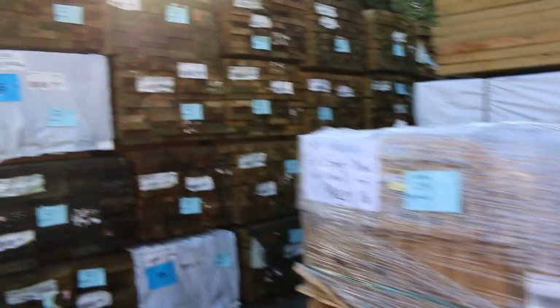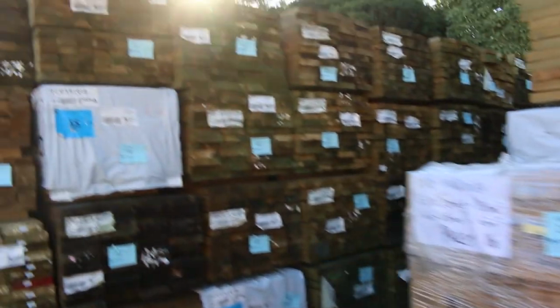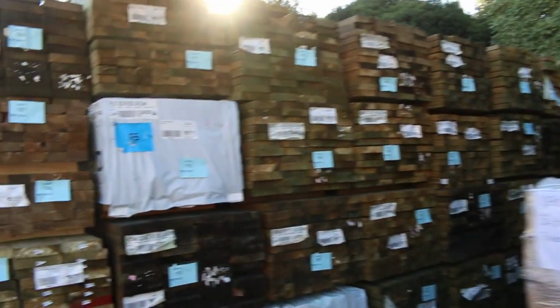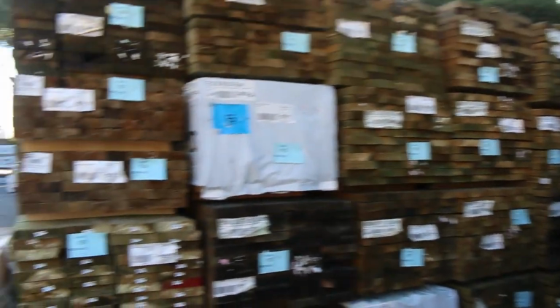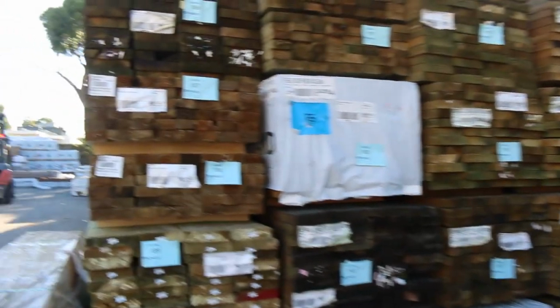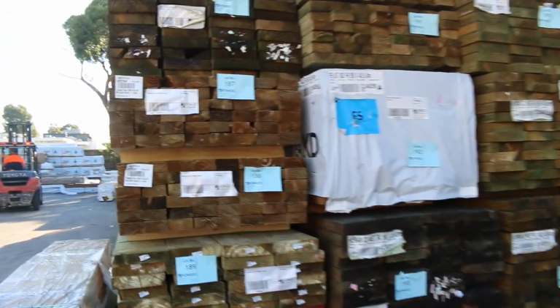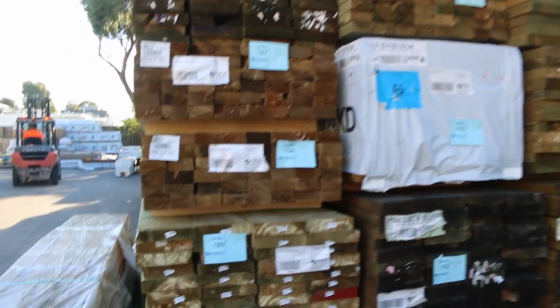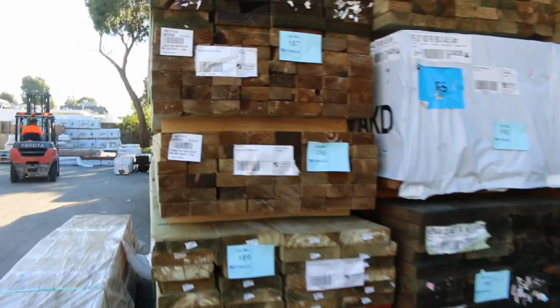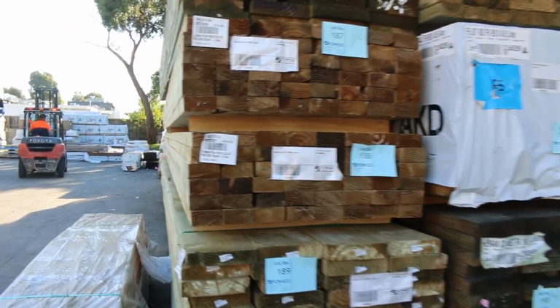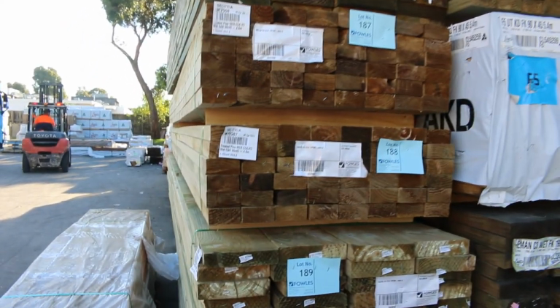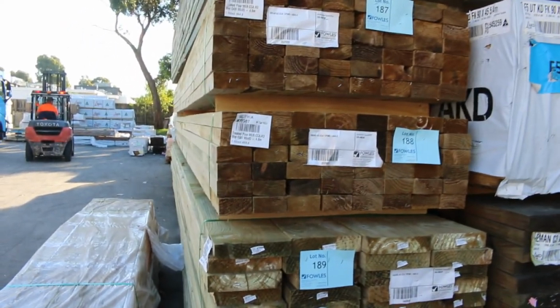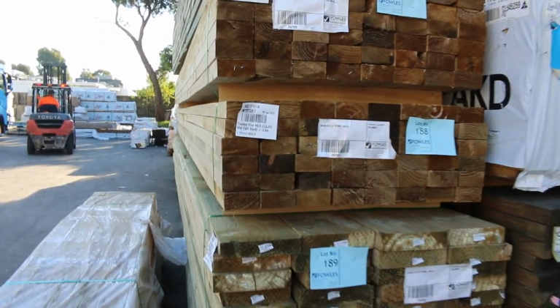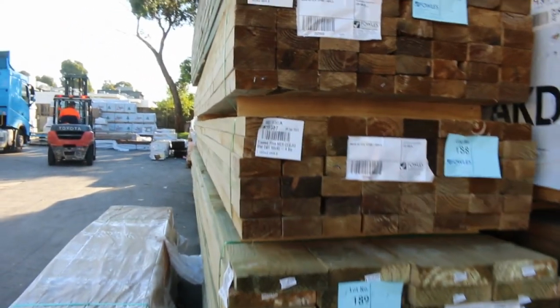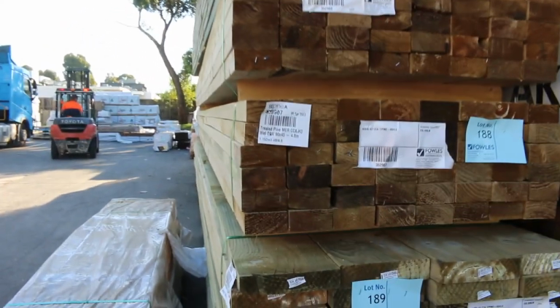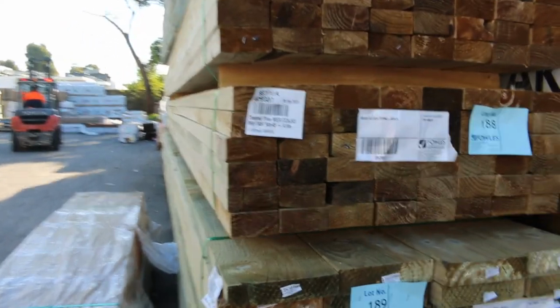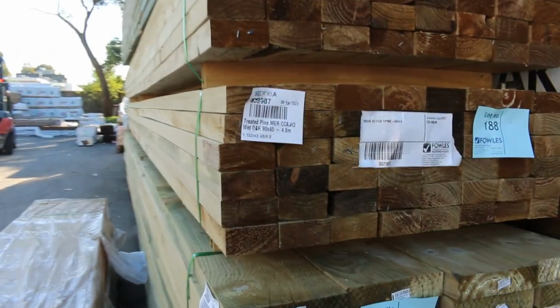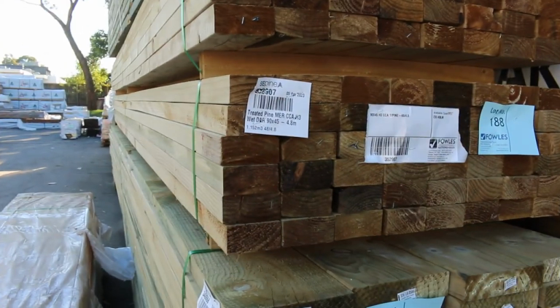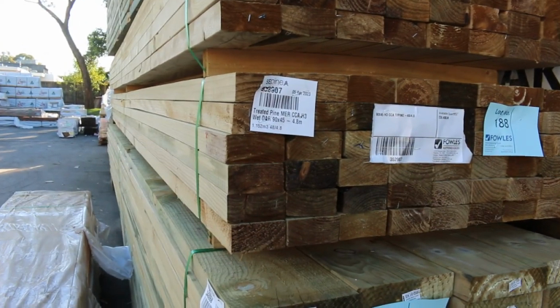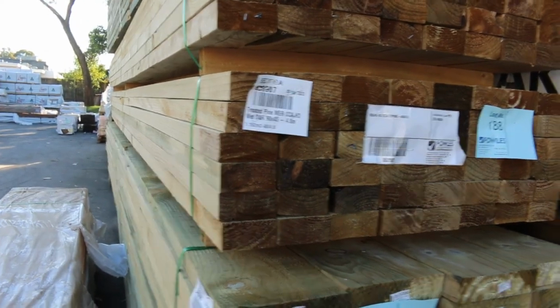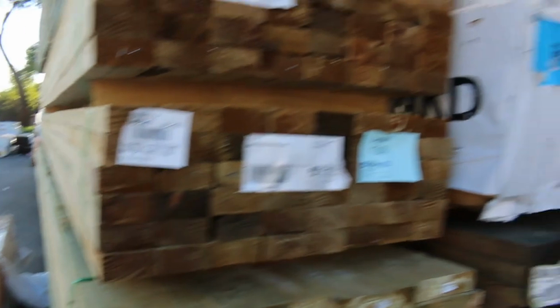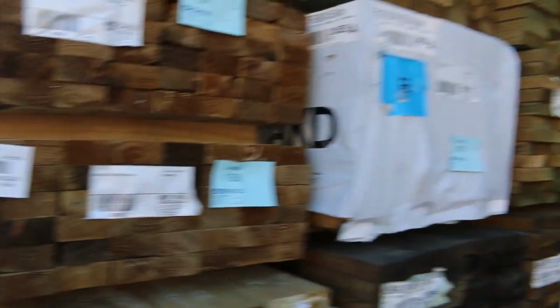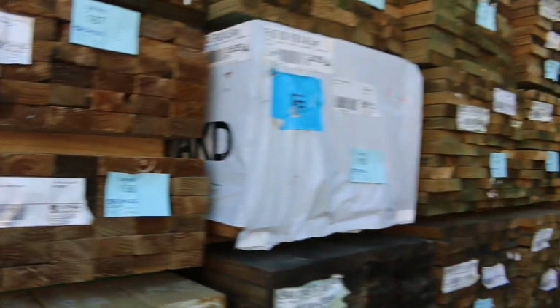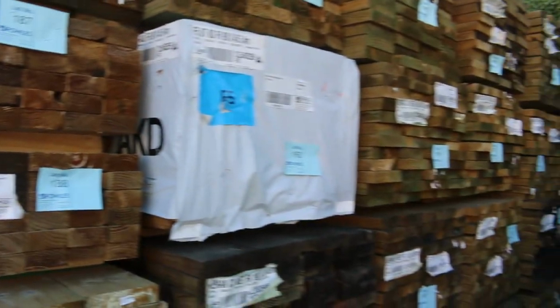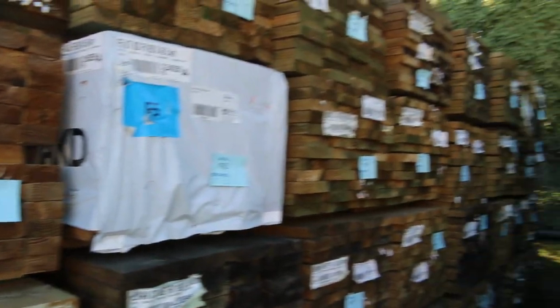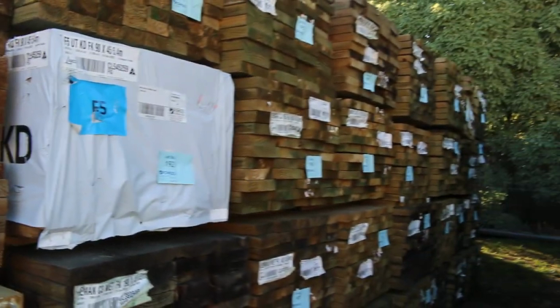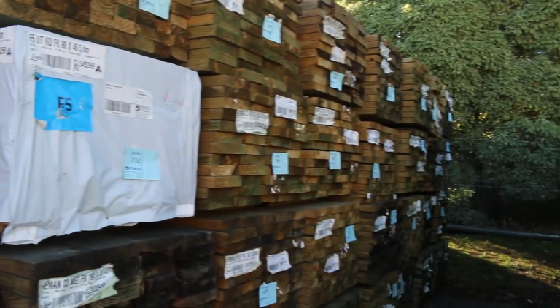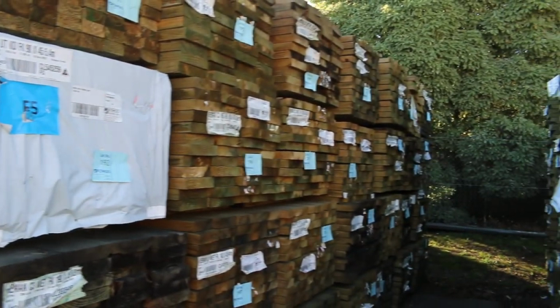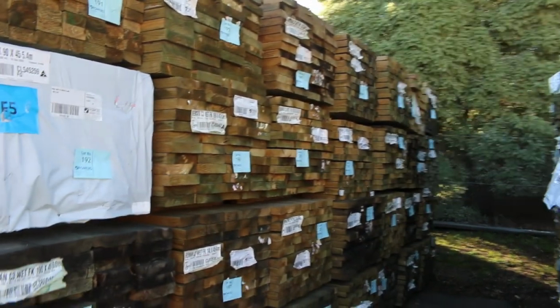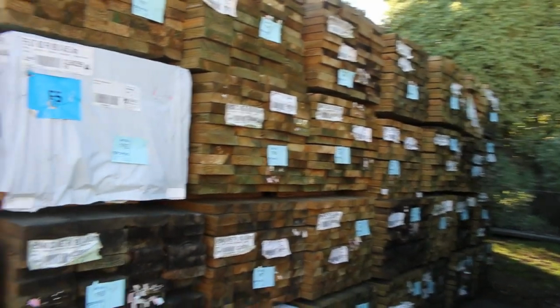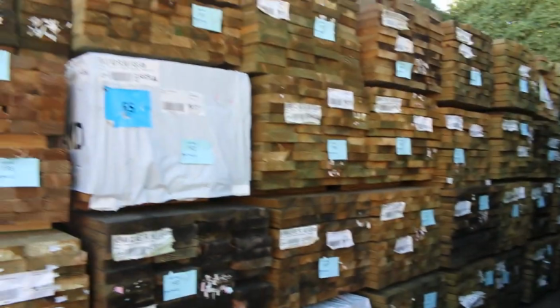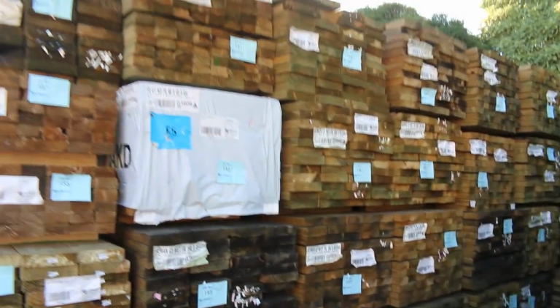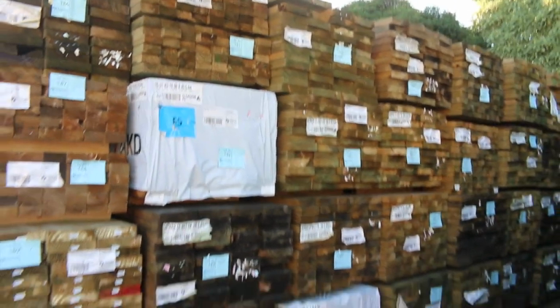We've got a couple of nice big bays of our long-length treated pine in various sizes from 90 by 45 up to 240 by 45. Lots of treated pine stock.